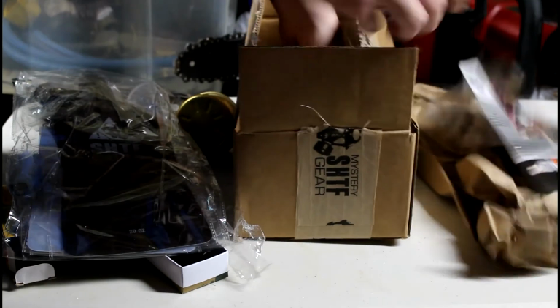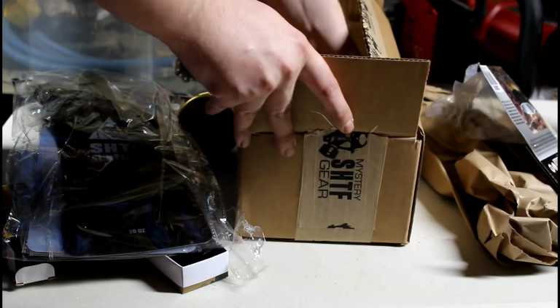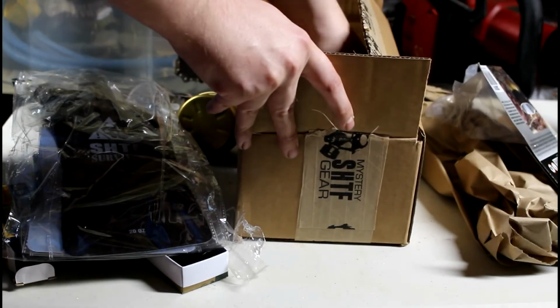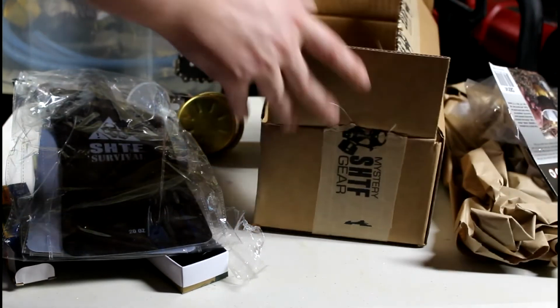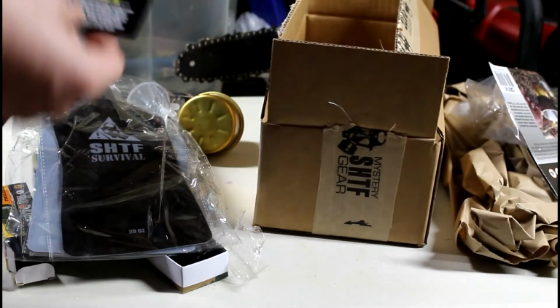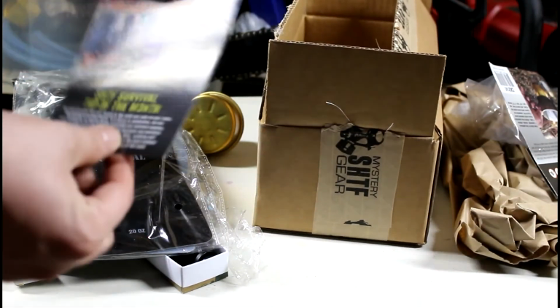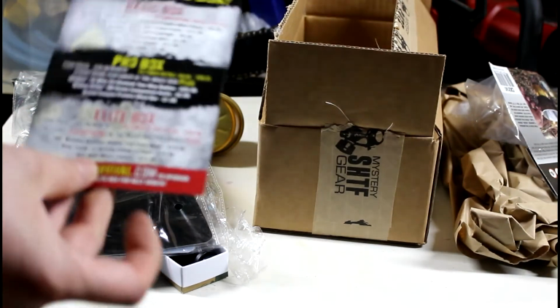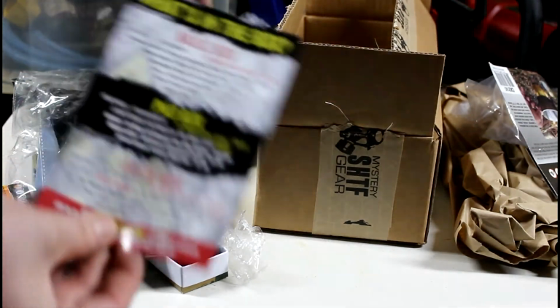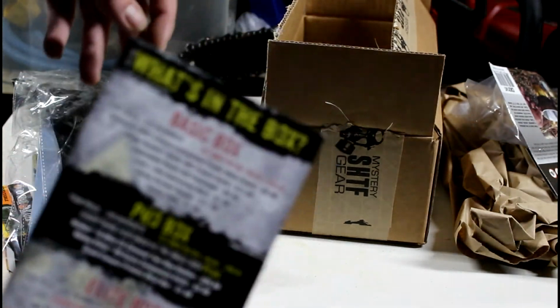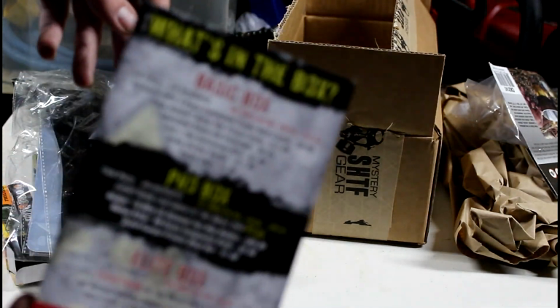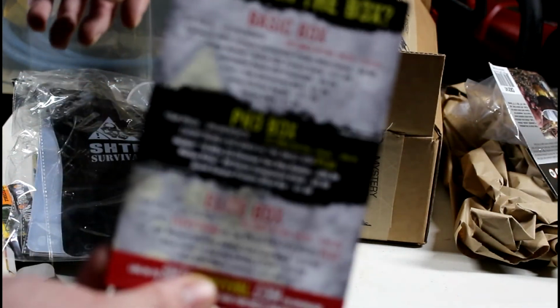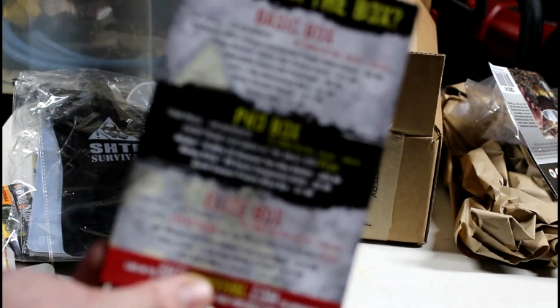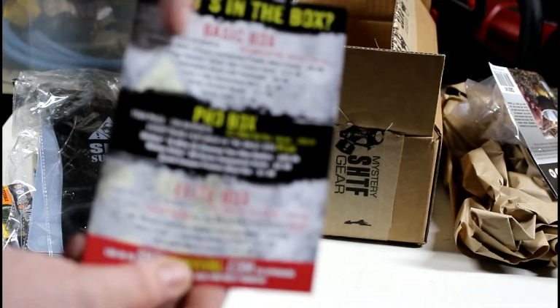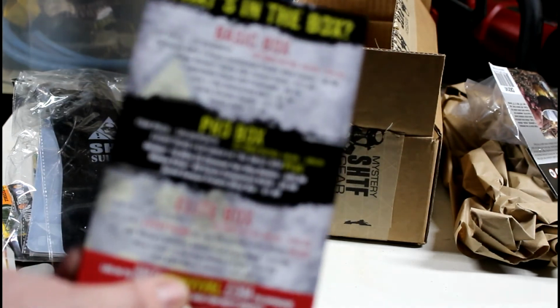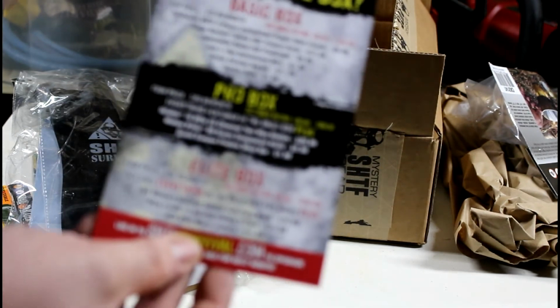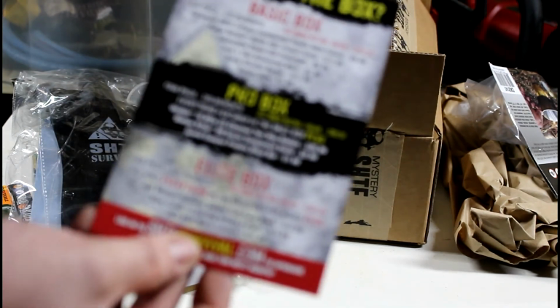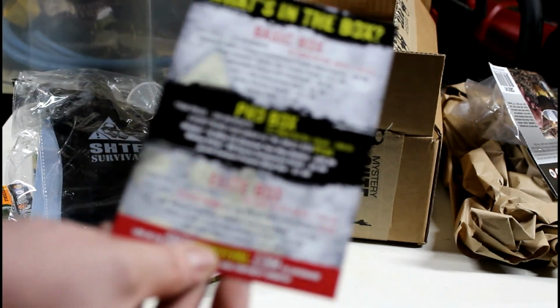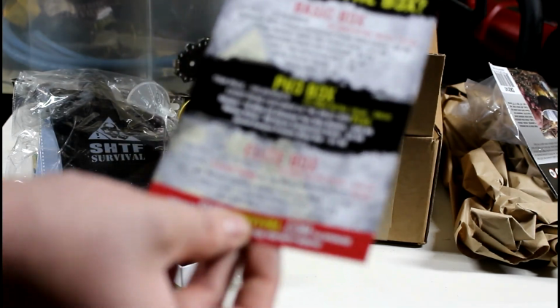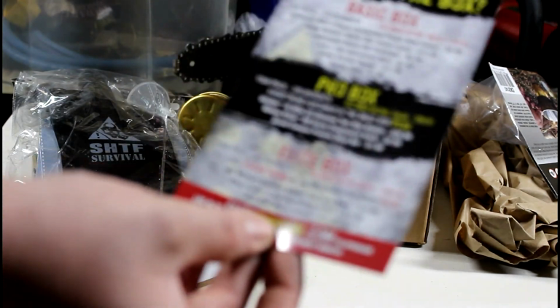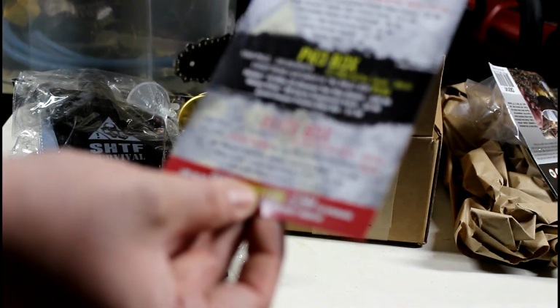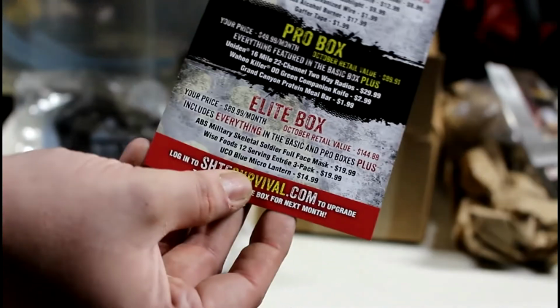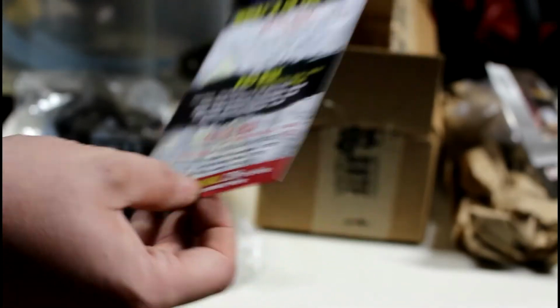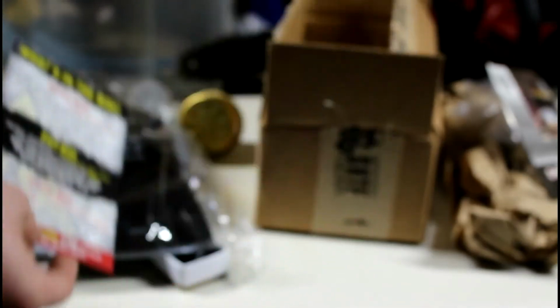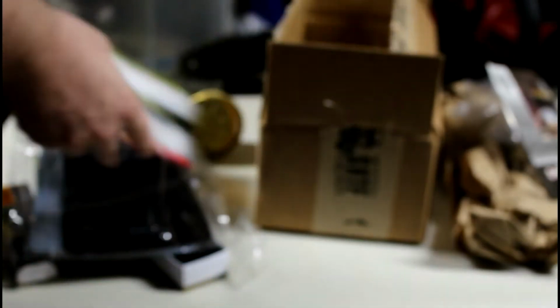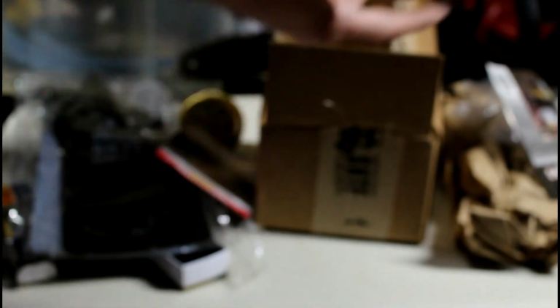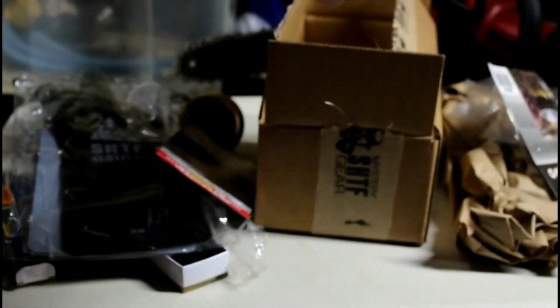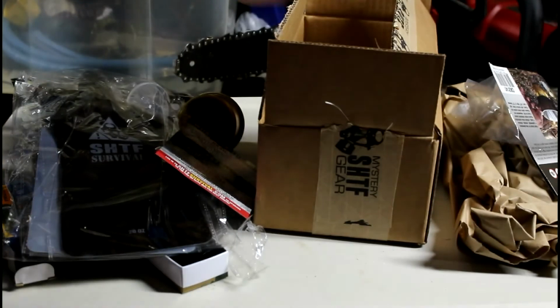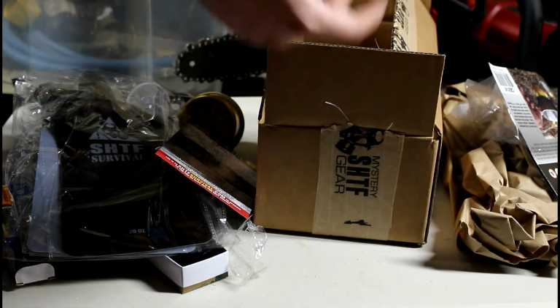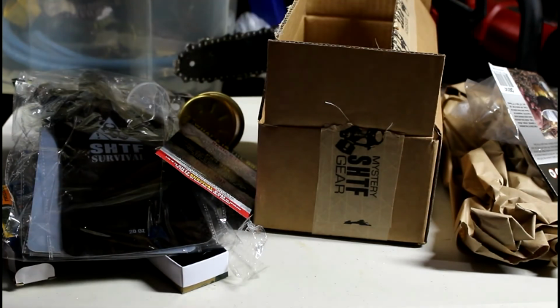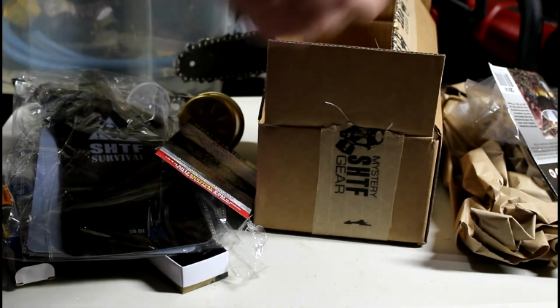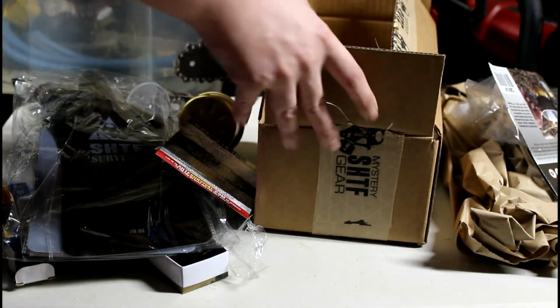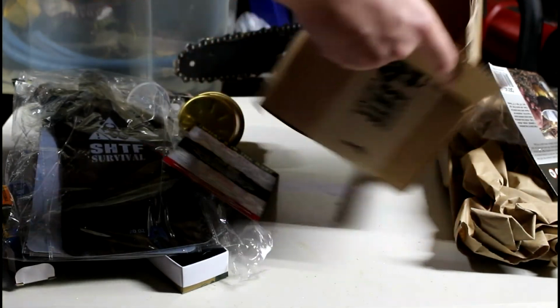And that's it for this one. There's a little card showing the basic box, this one, the Pro and Elite box. Anyway, I appreciate you watching. If you don't mind hitting that subscribe button, I'd really appreciate it.